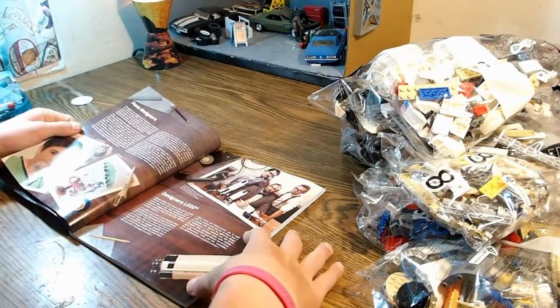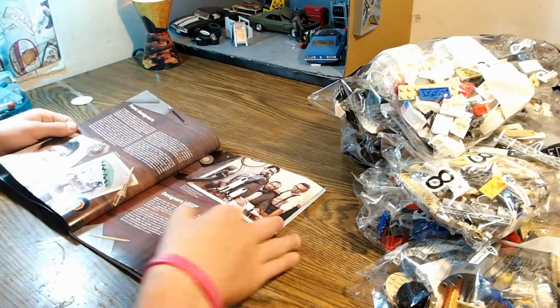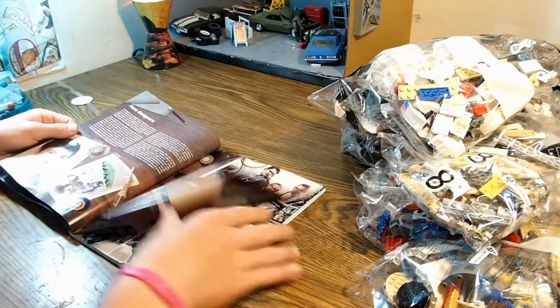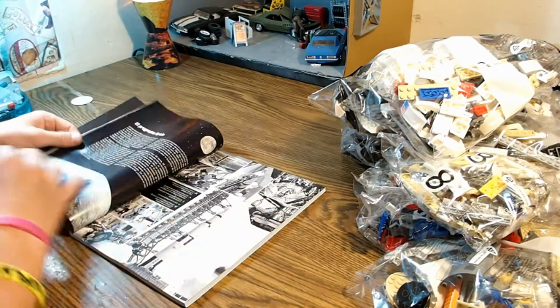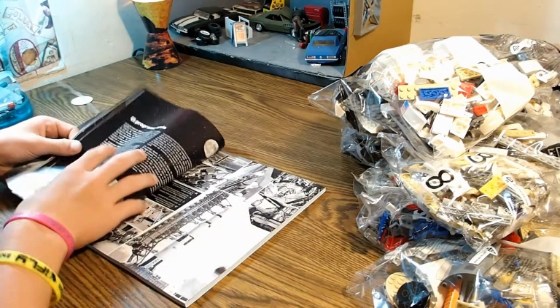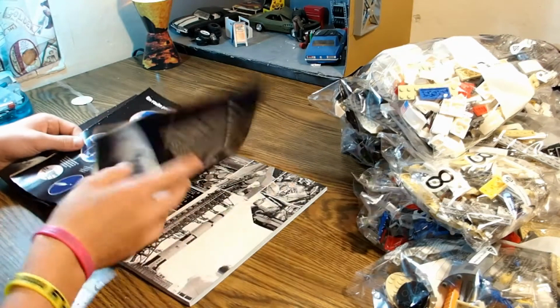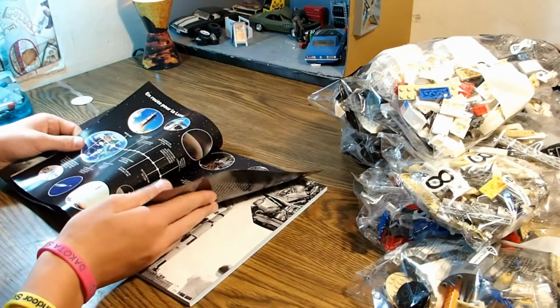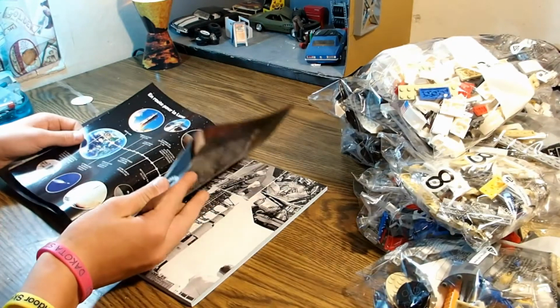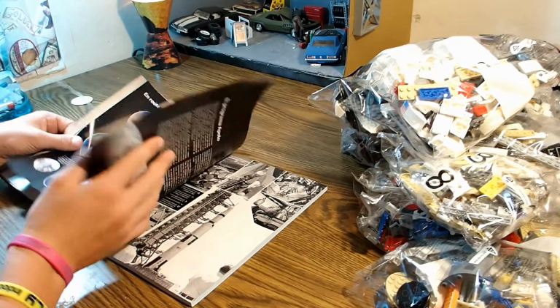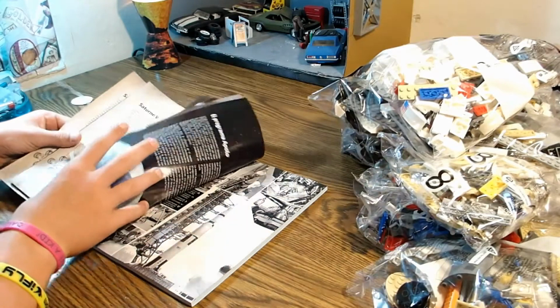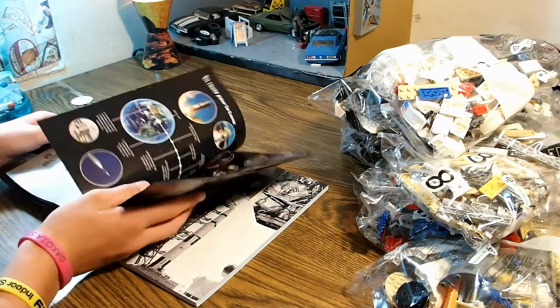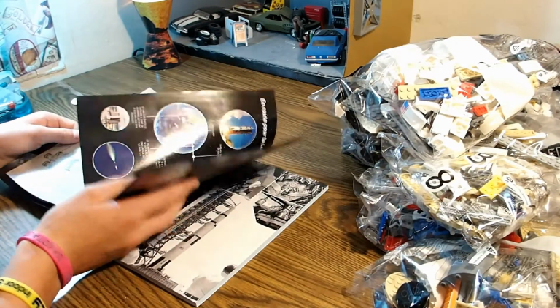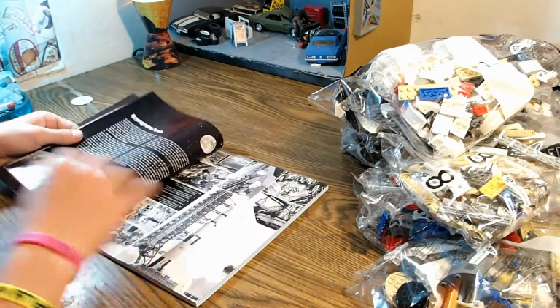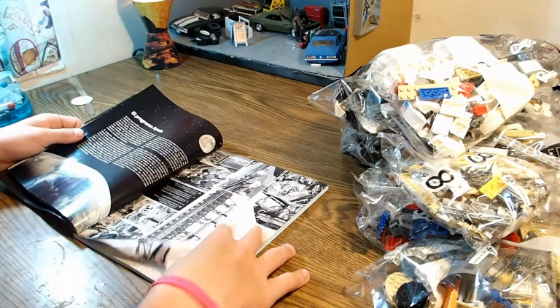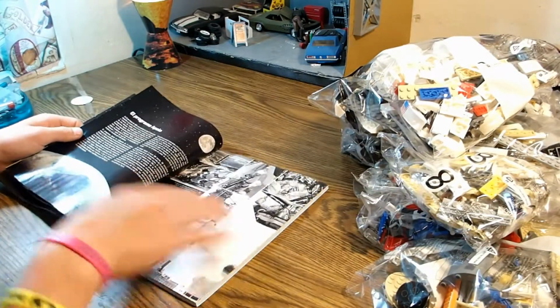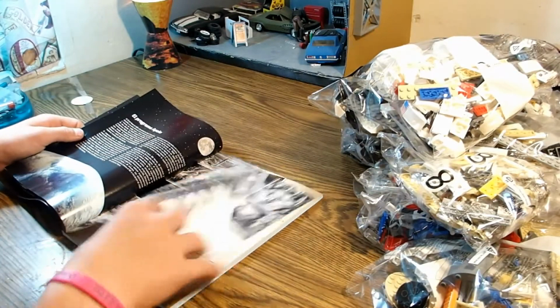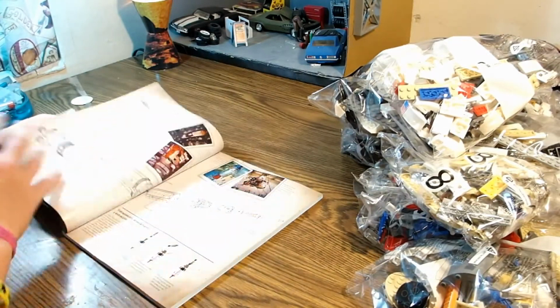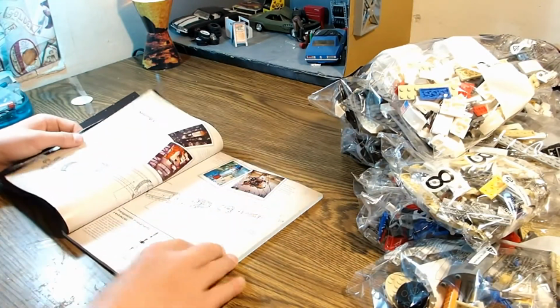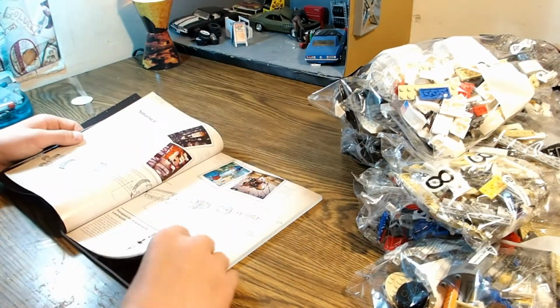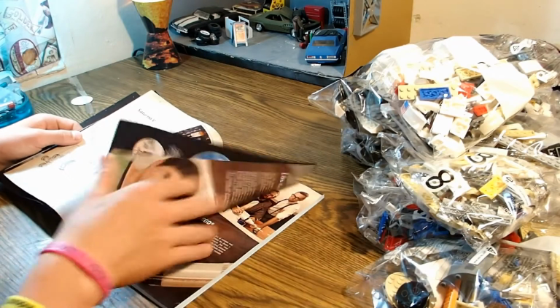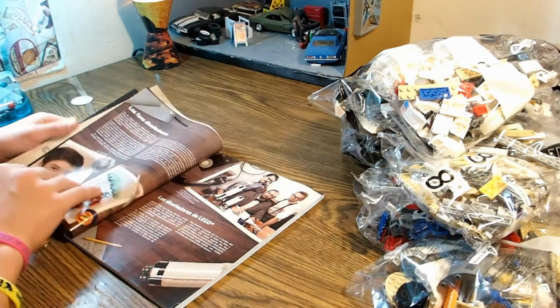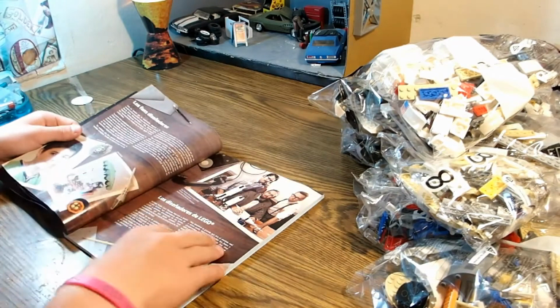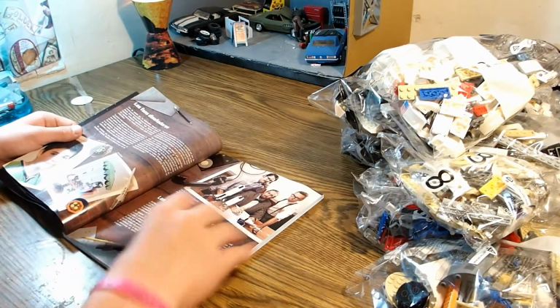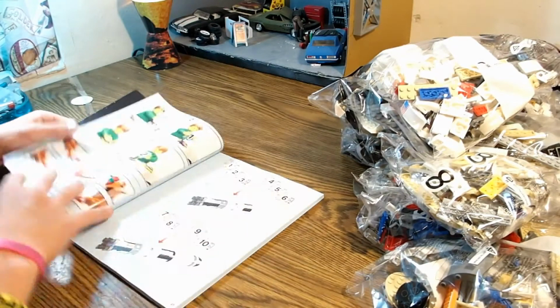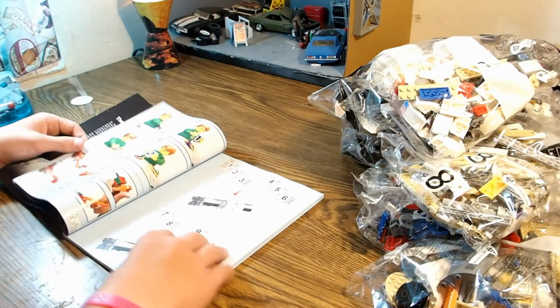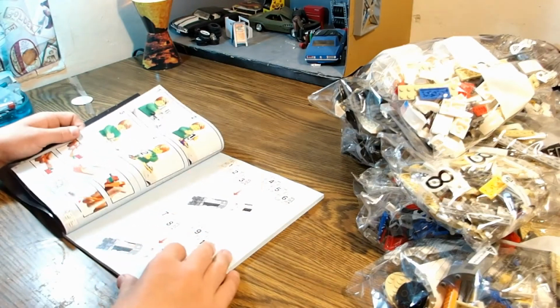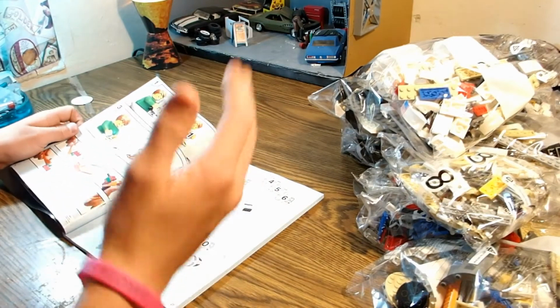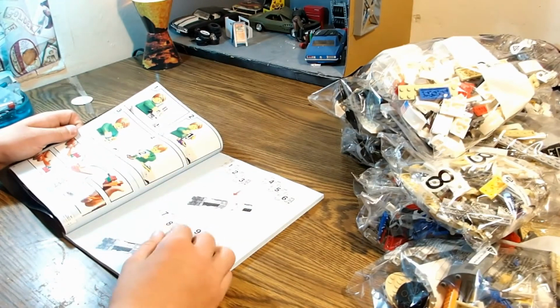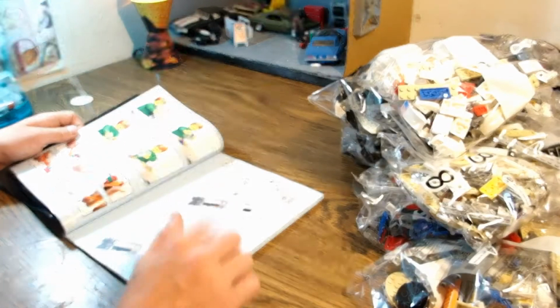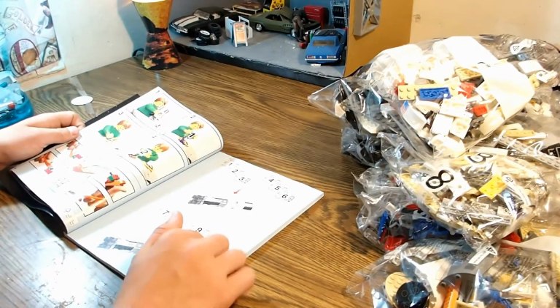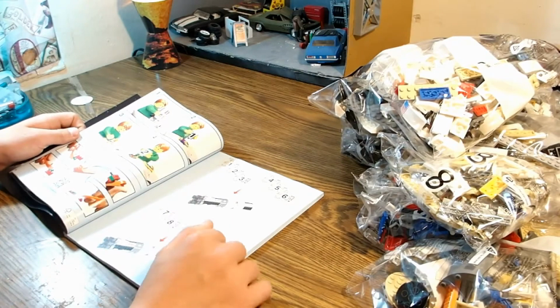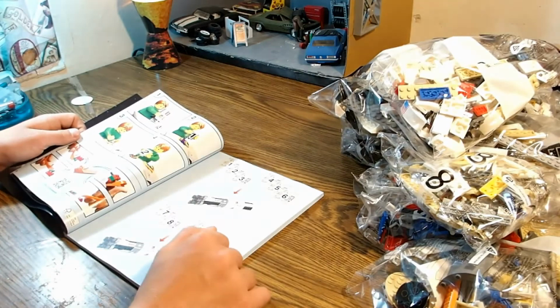And then here's some more history in different languages — it's the same content just in different languages. And then here are the actual instructions.